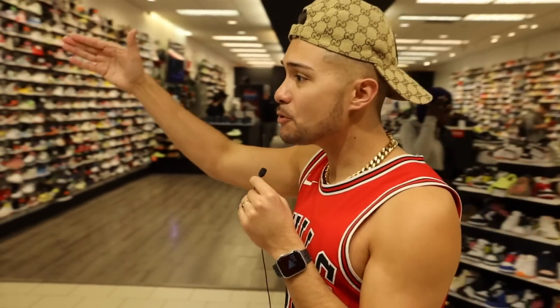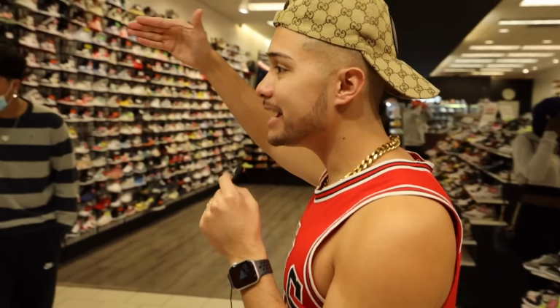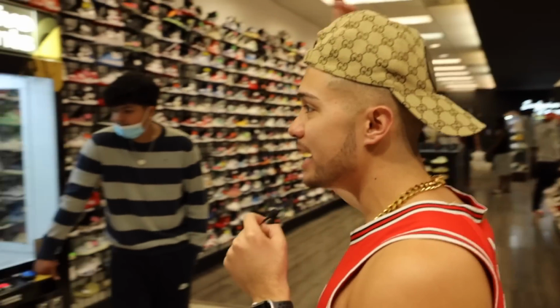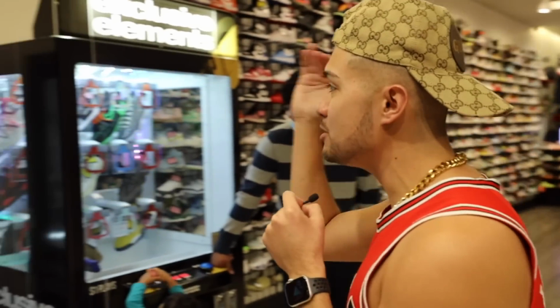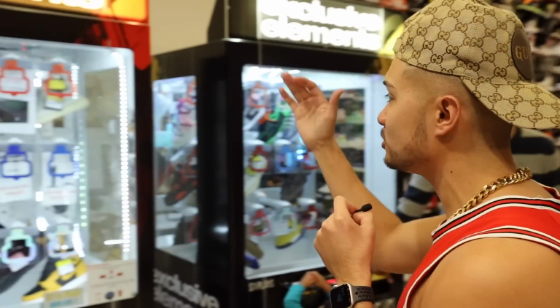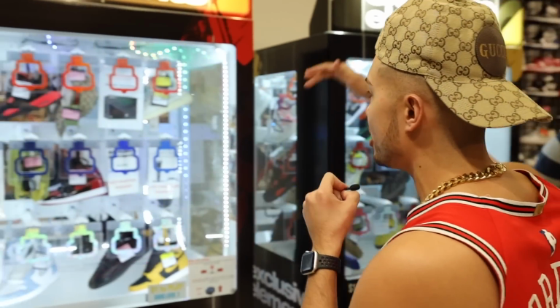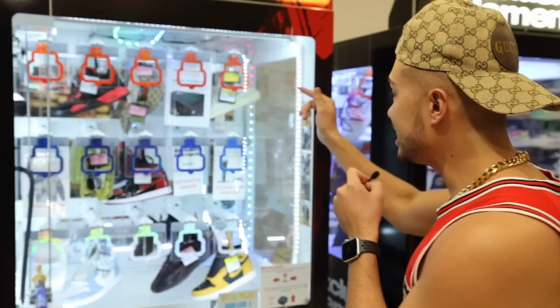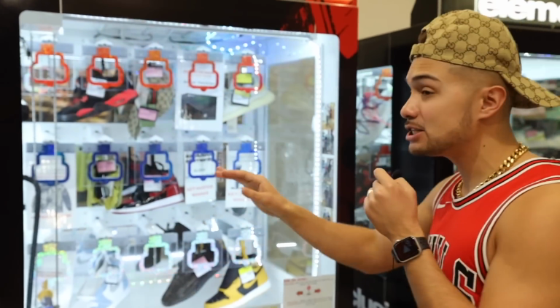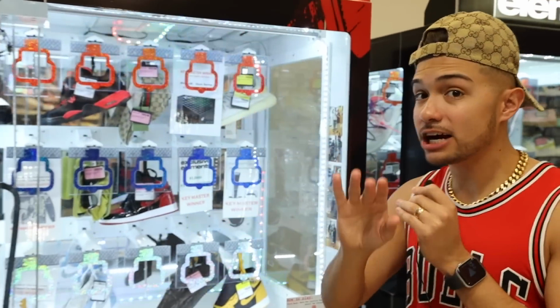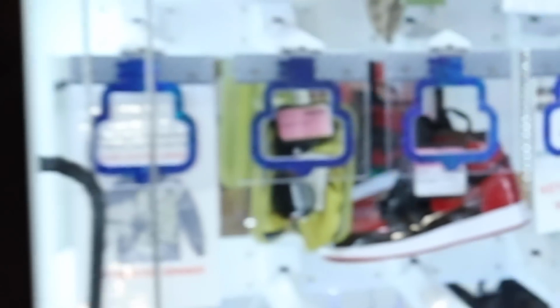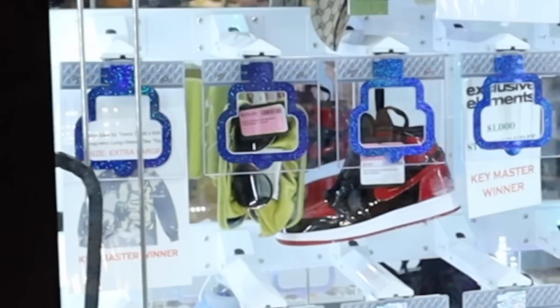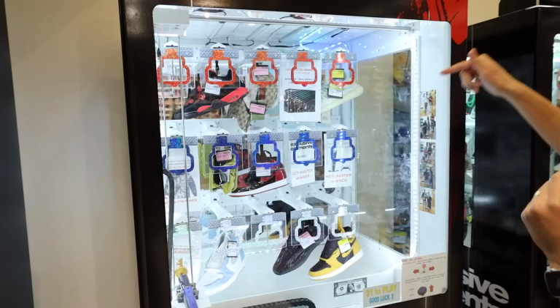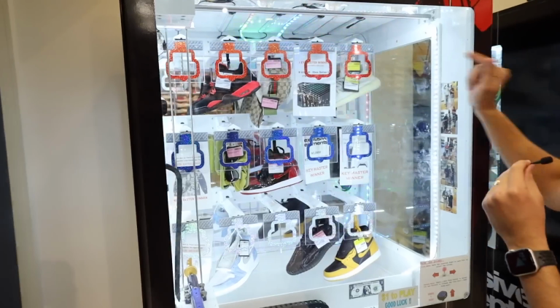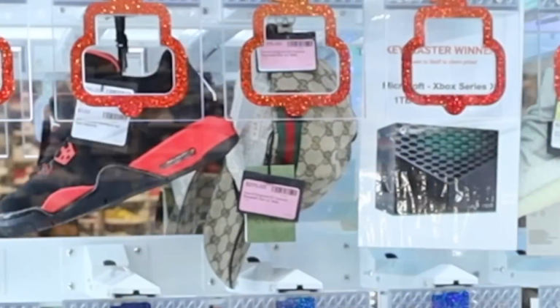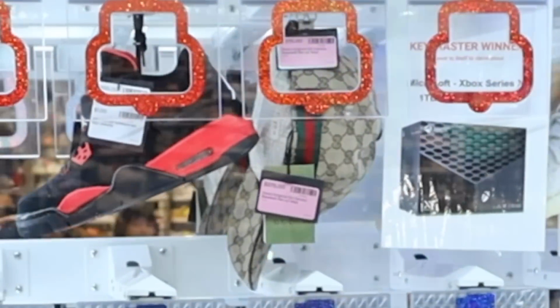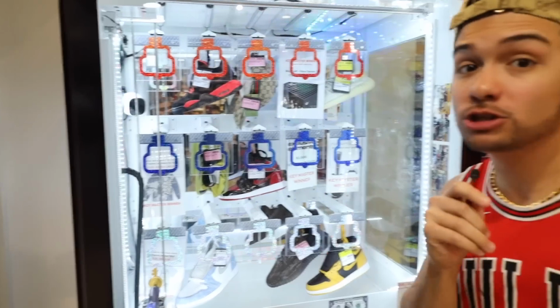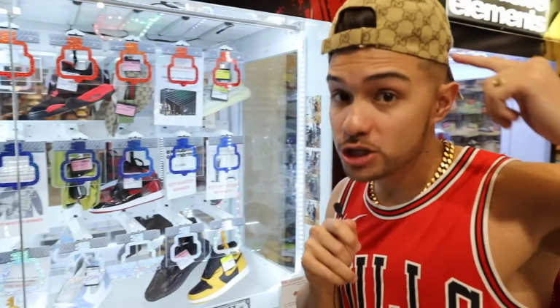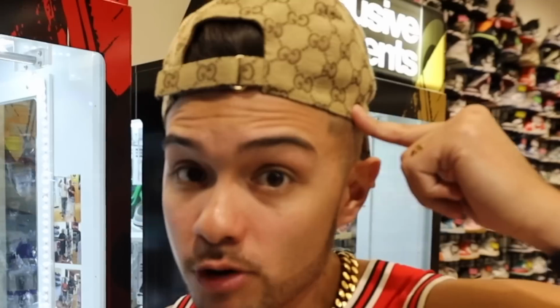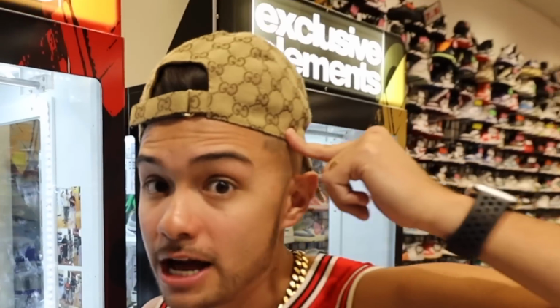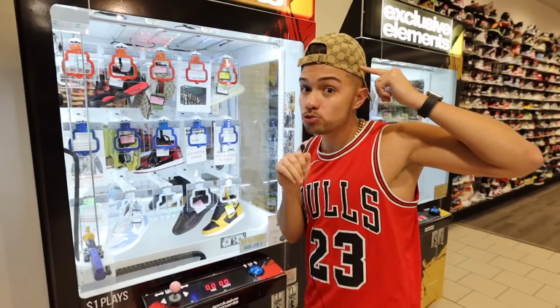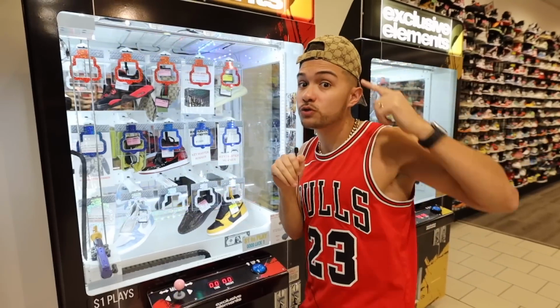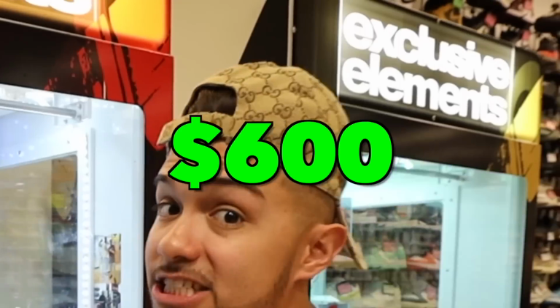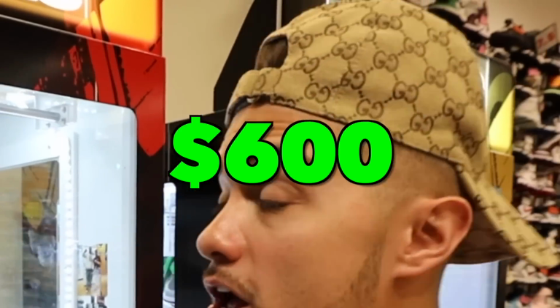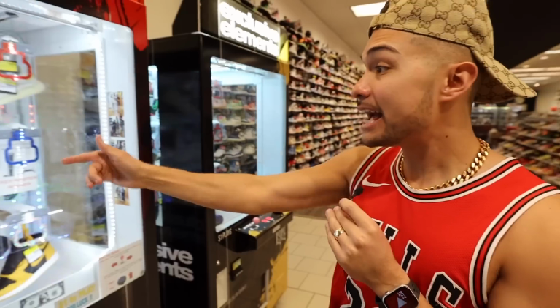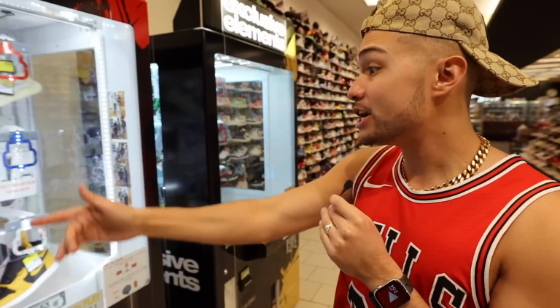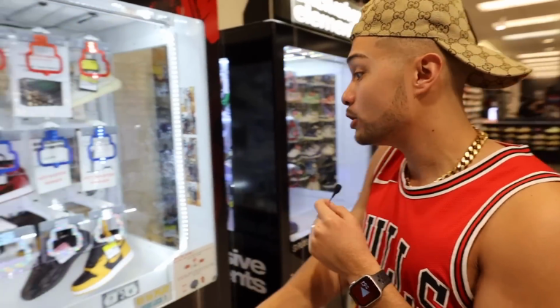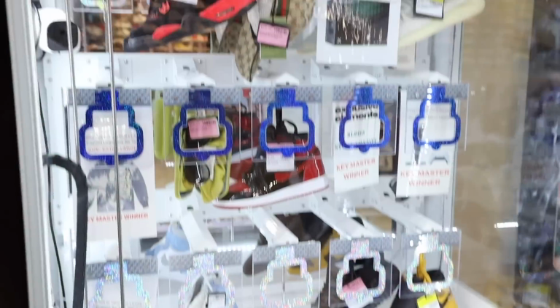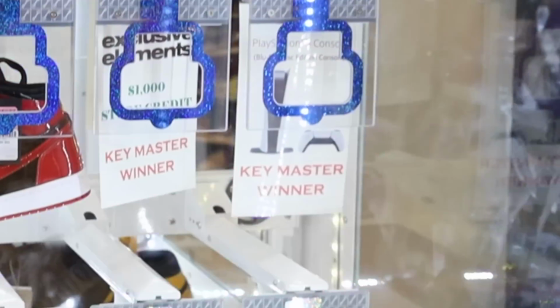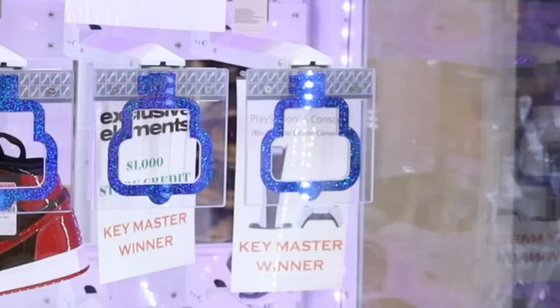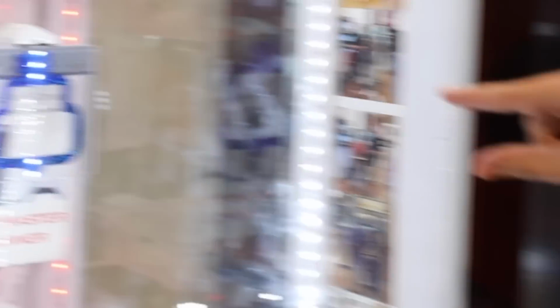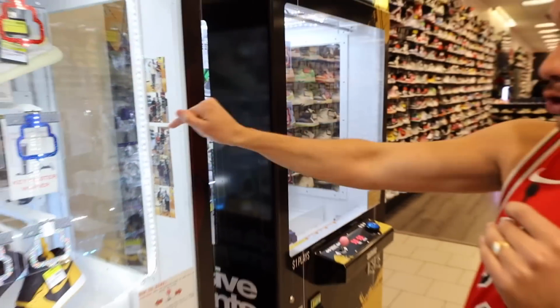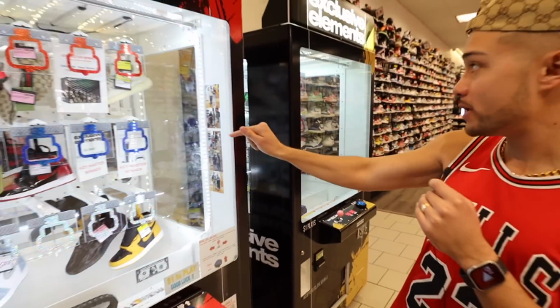Stepping right in, you got the Key Masters right here. In the Key Masters they got Gucci sunglasses, a Gucci hat — similar to the Gucci hat I'm wearing right now. This one goes for $600, Cactus Jack merch, a PS5, or store credit.